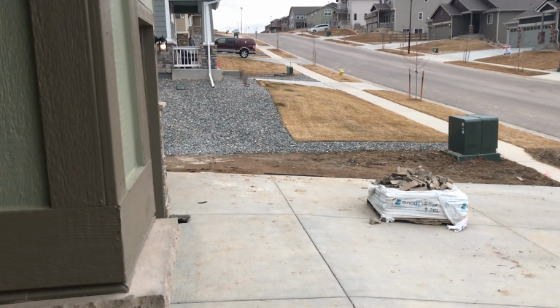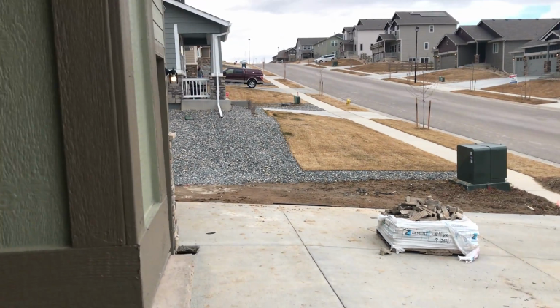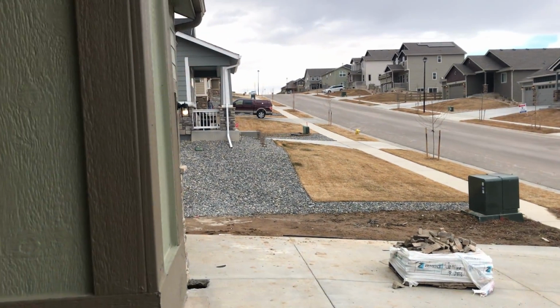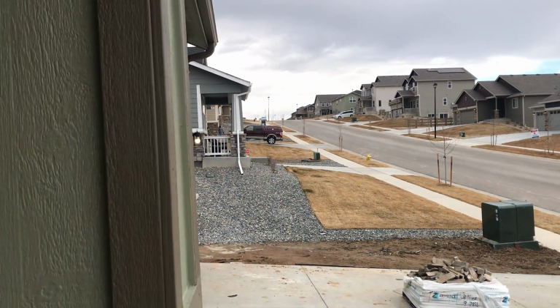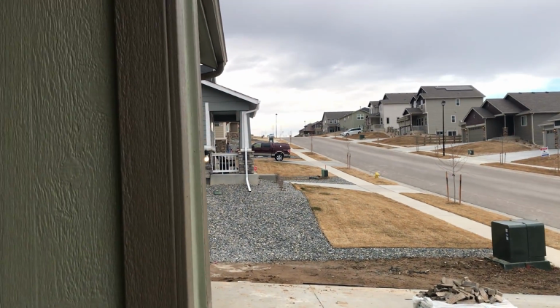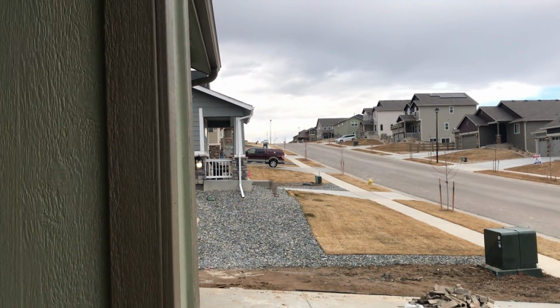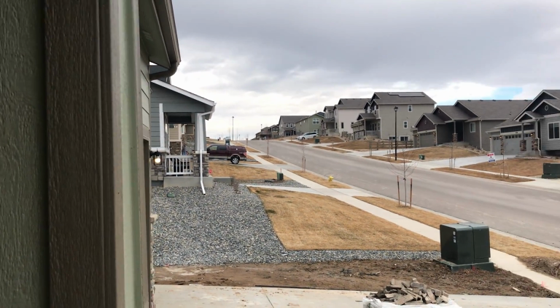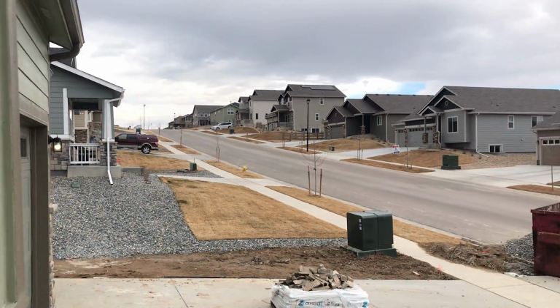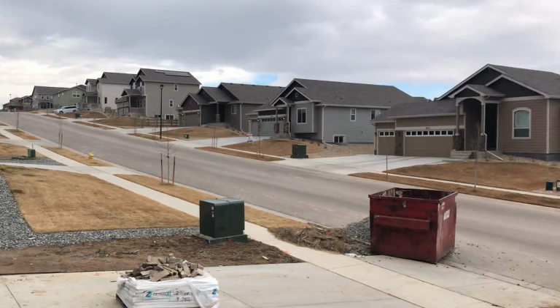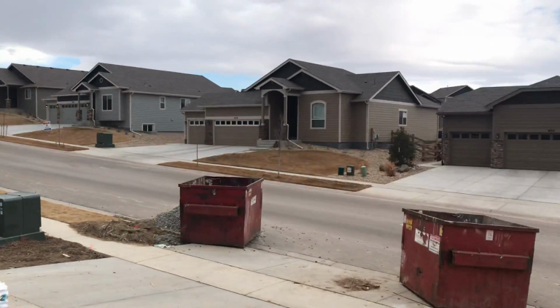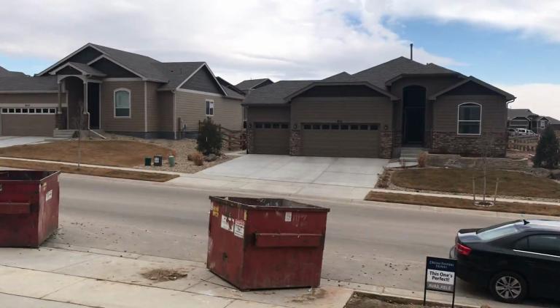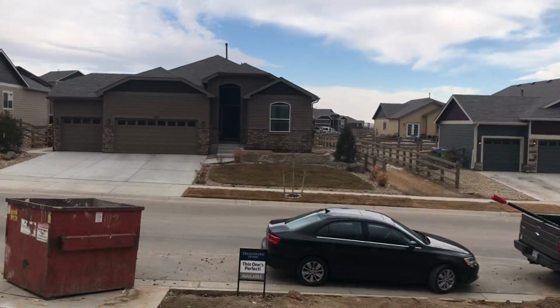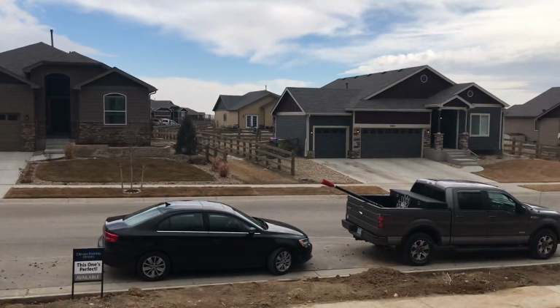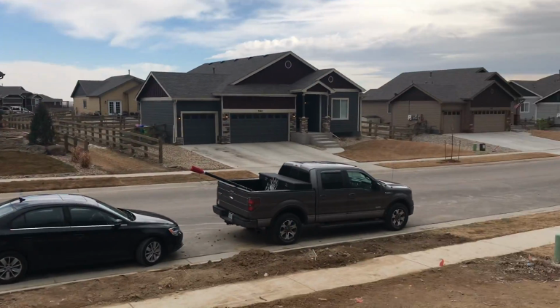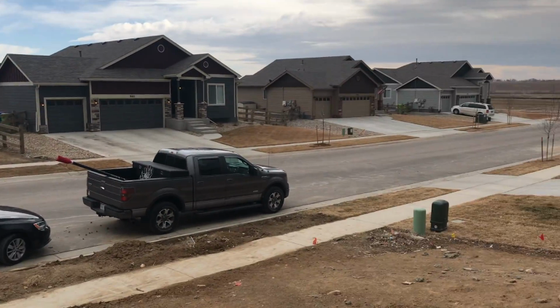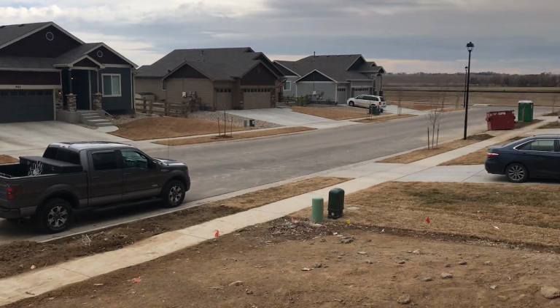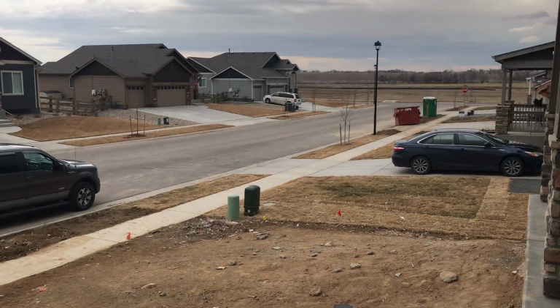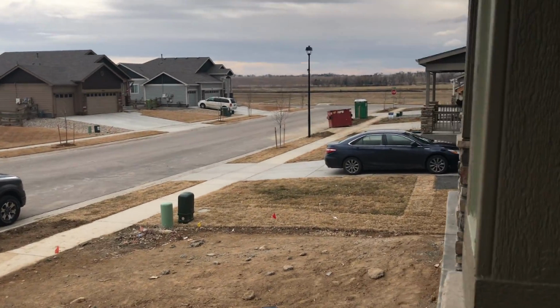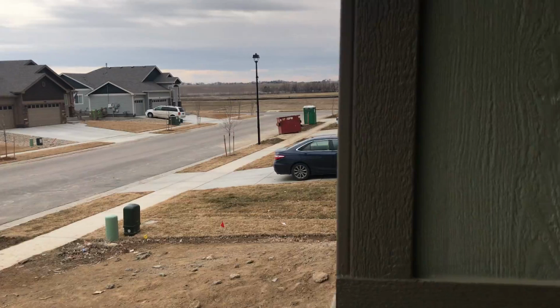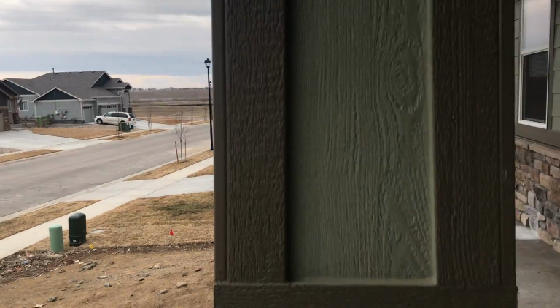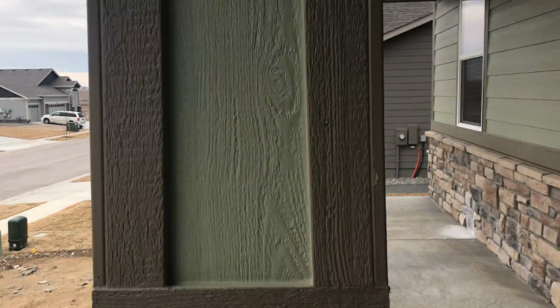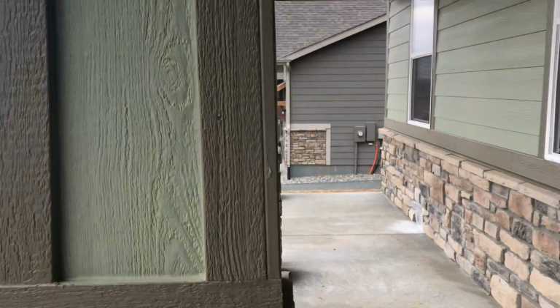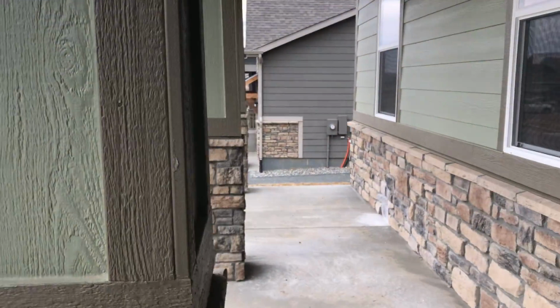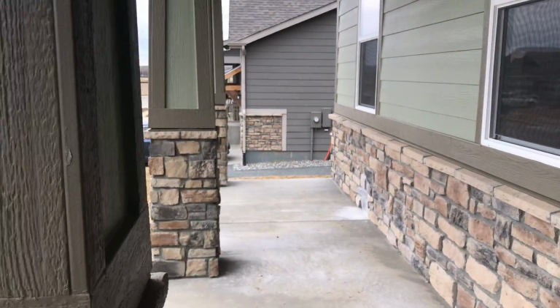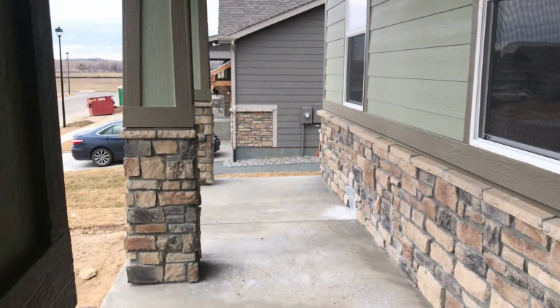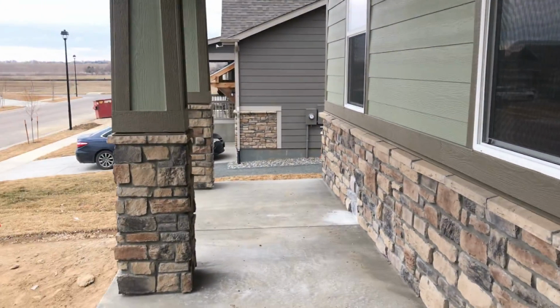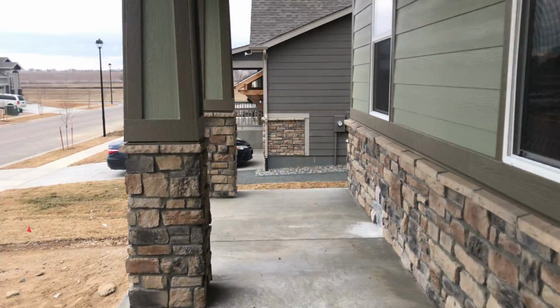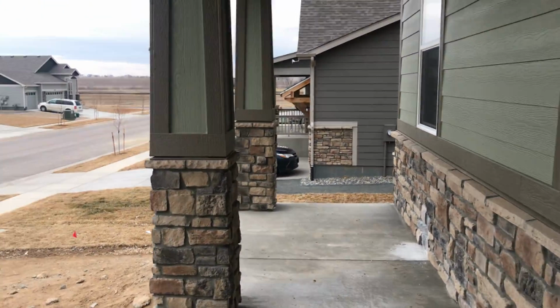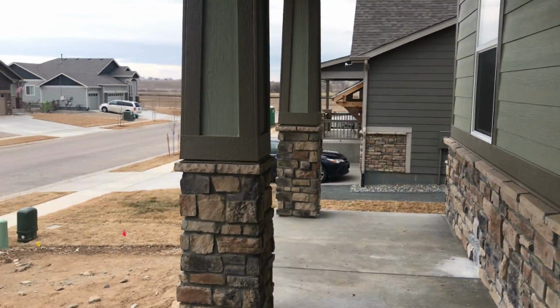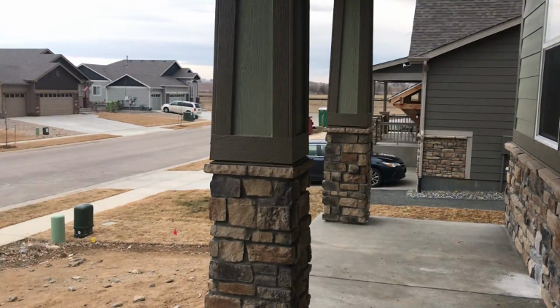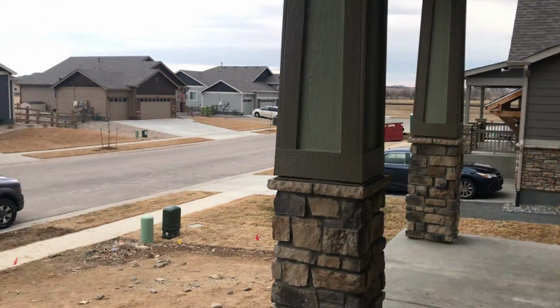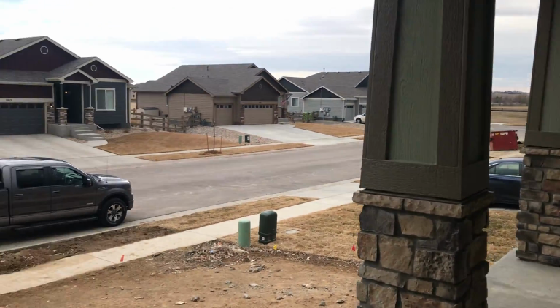Three-car garage and driveway. Nice big front porch. We're going to put a railing in.